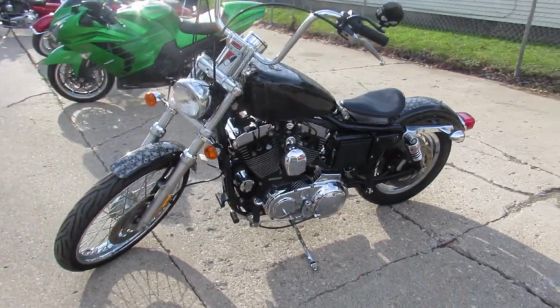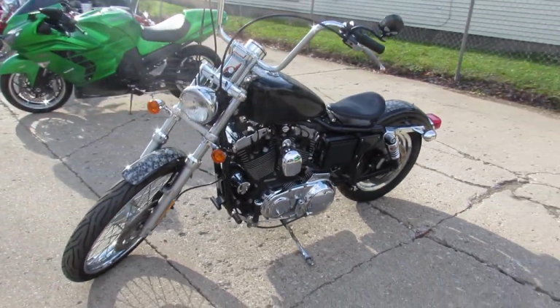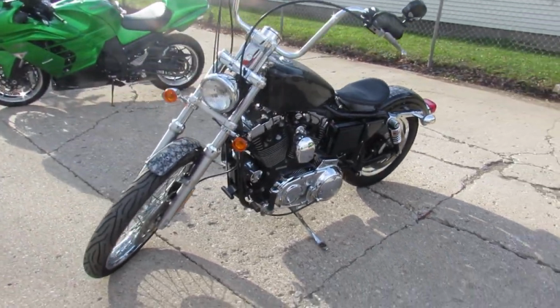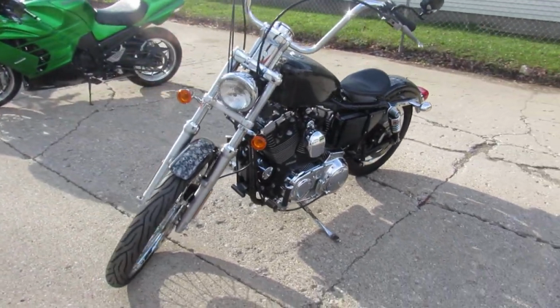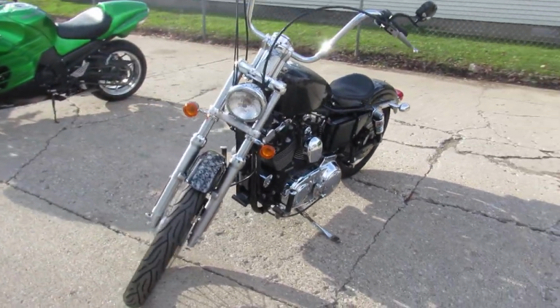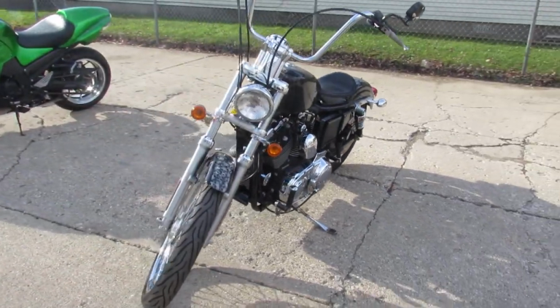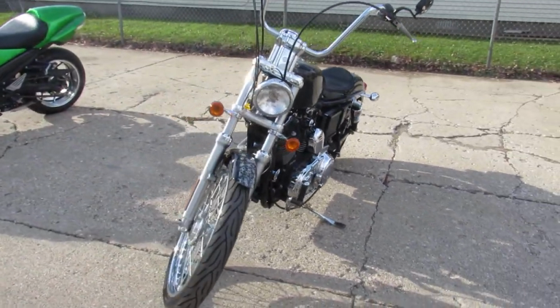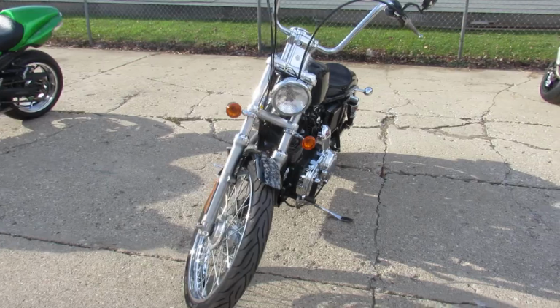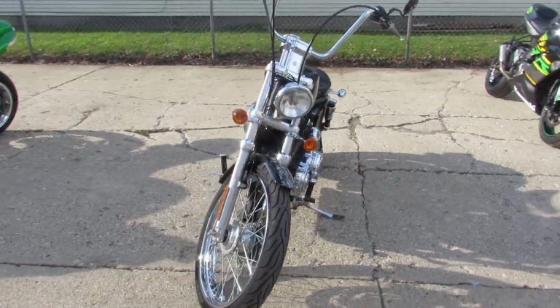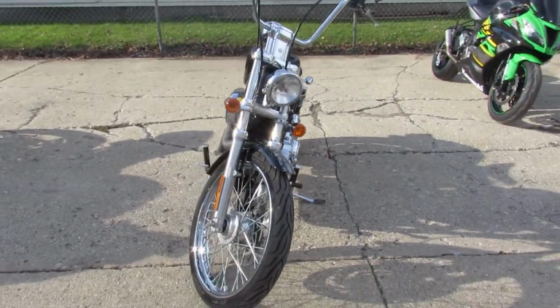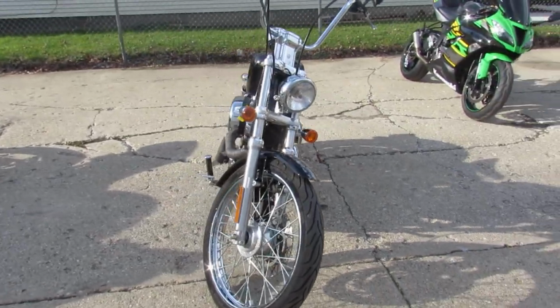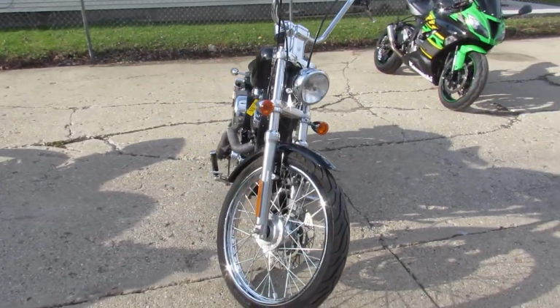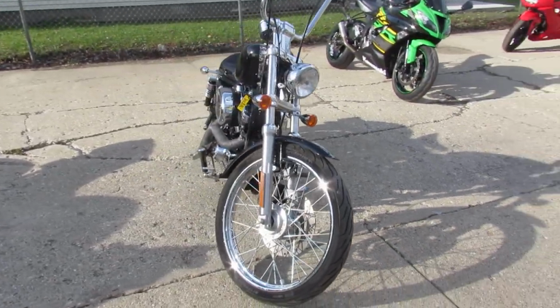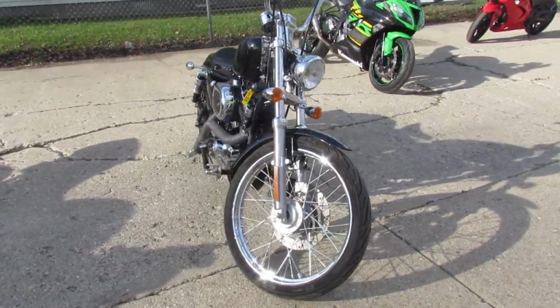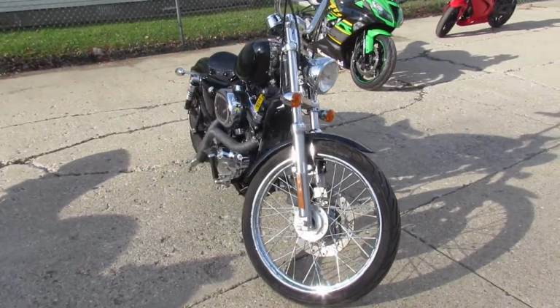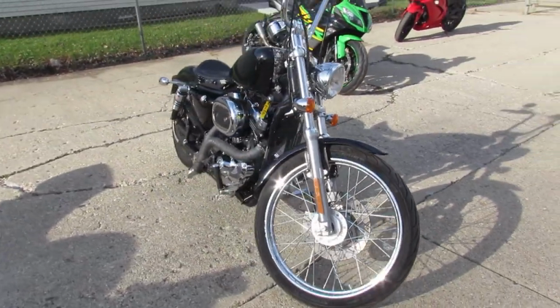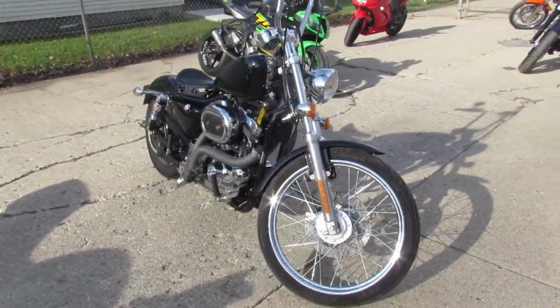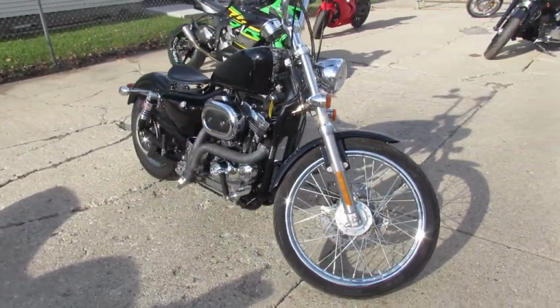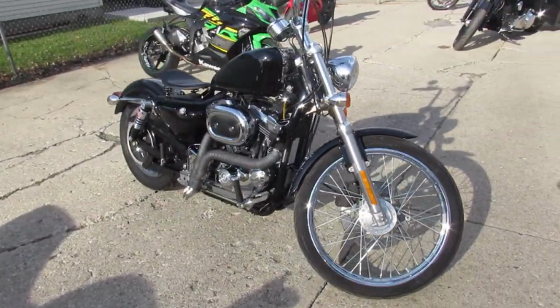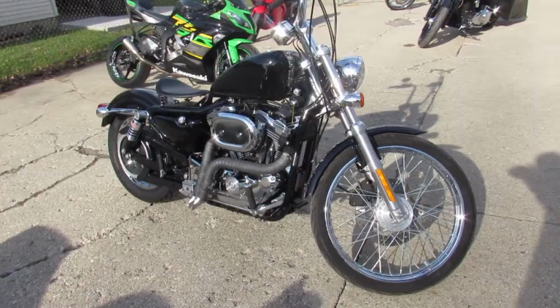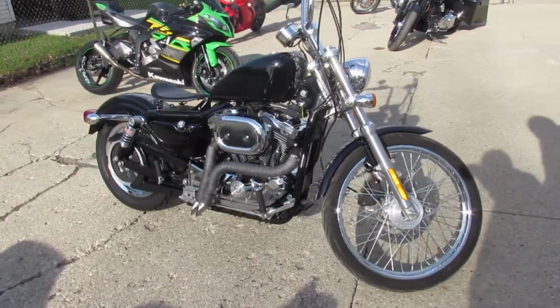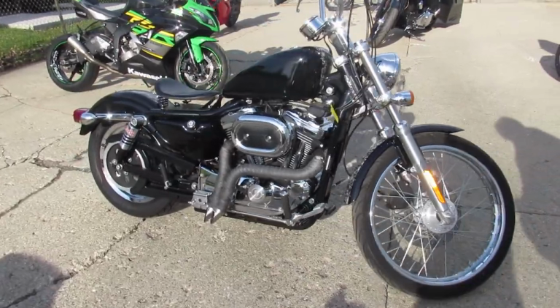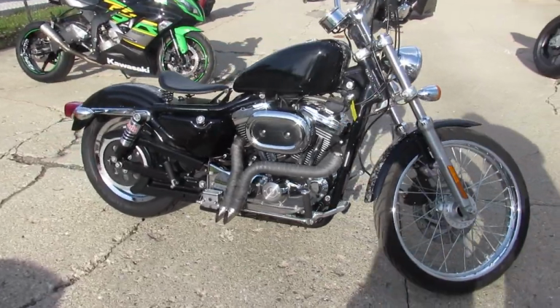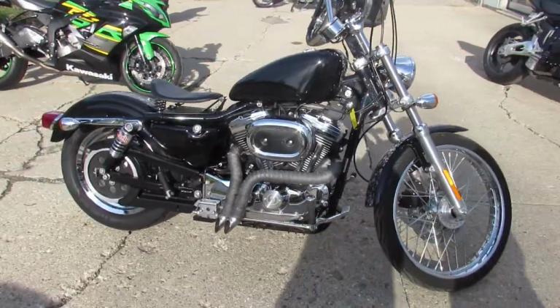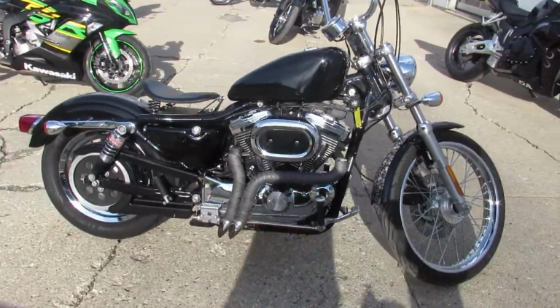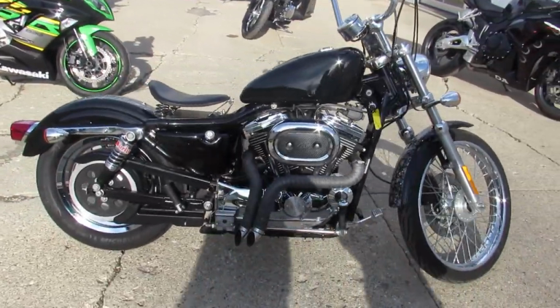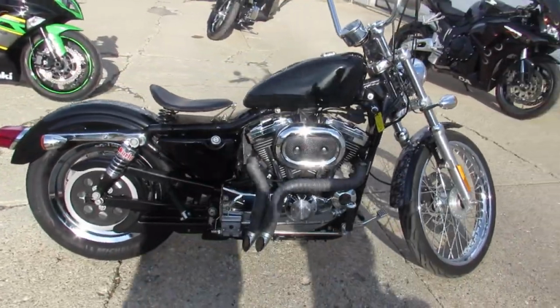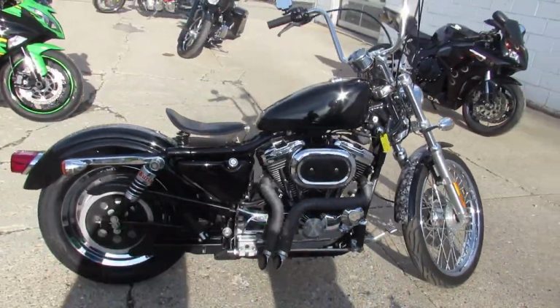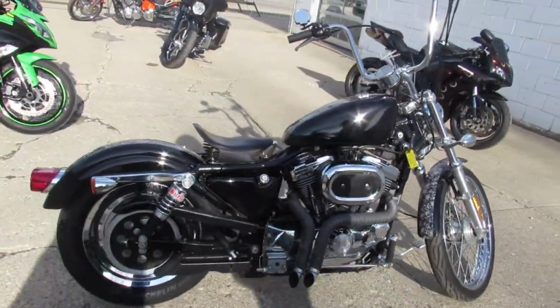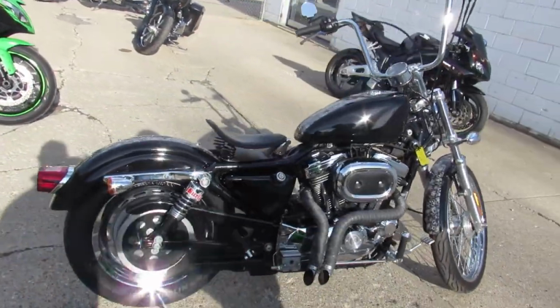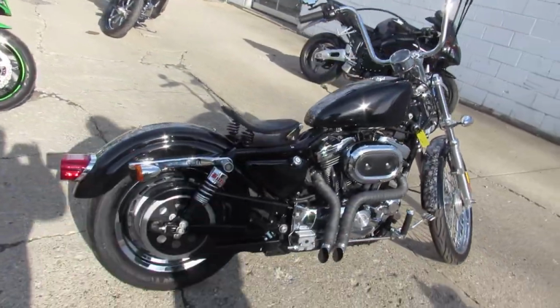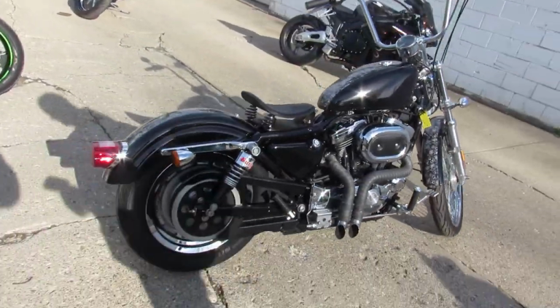This one is a 2002 Harley Davidson Sportster 1200. Low miles for the year — 6,116 miles. You guys got to take a close look at this one. As you can see, it's got custom paint, tons of chrome, chrome lace wheel.